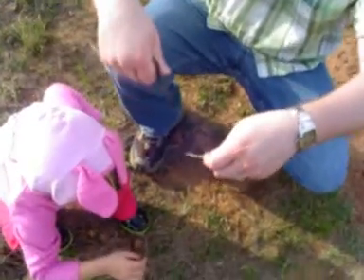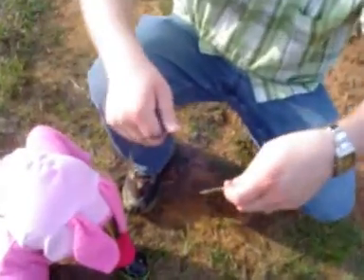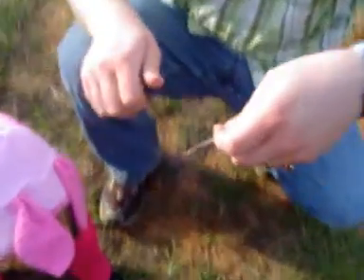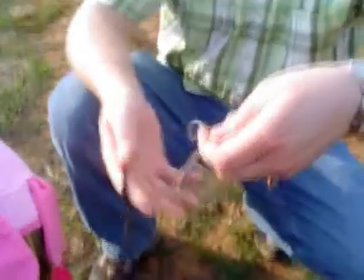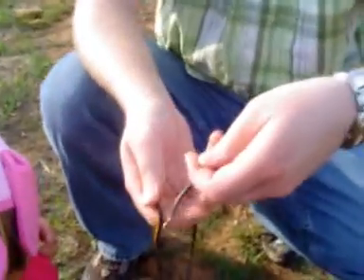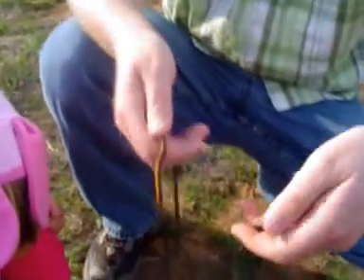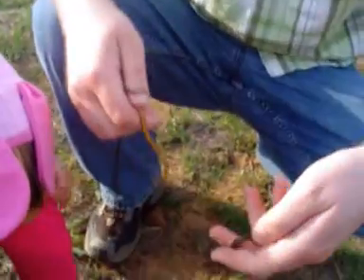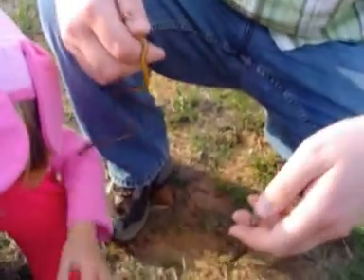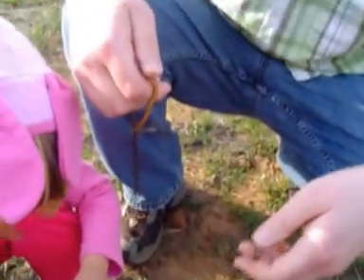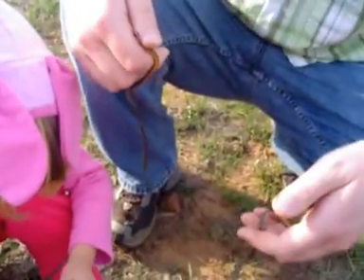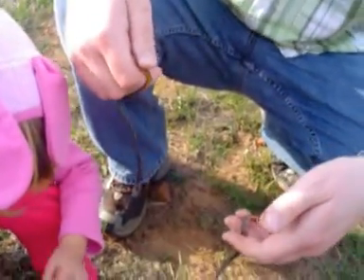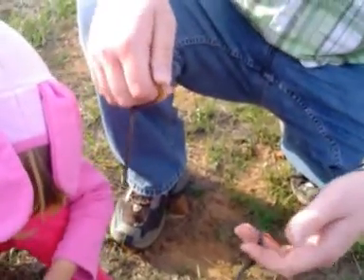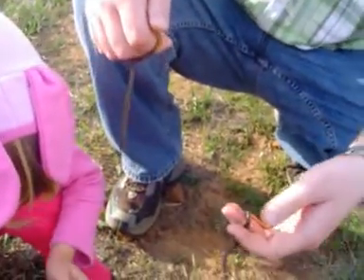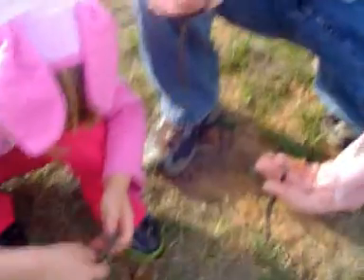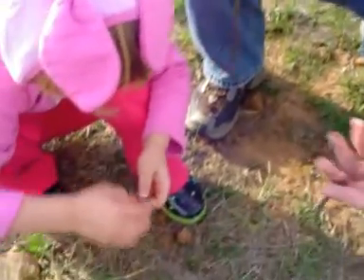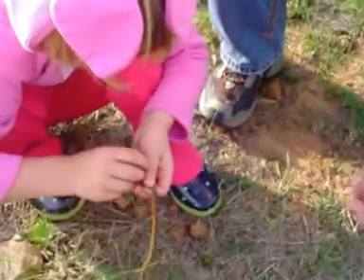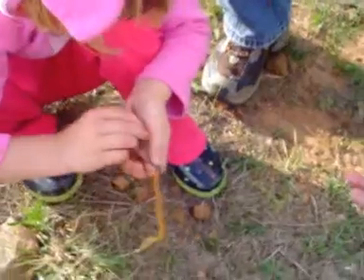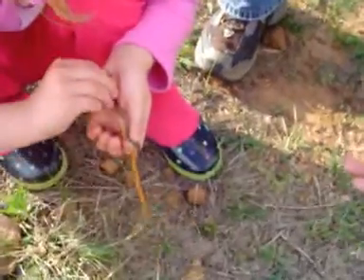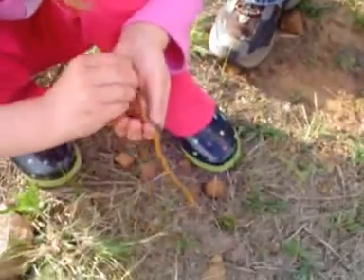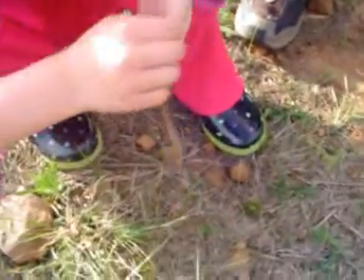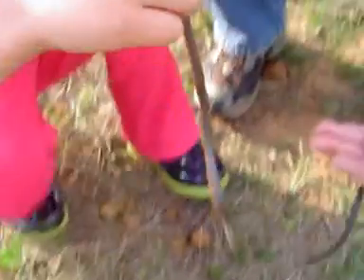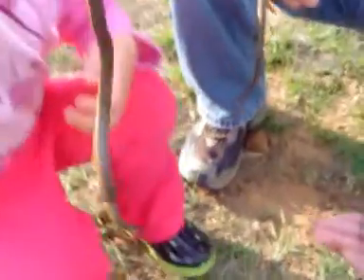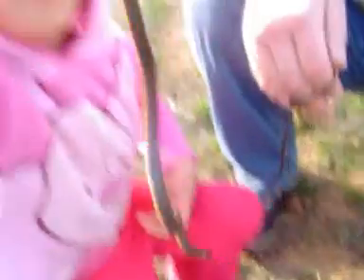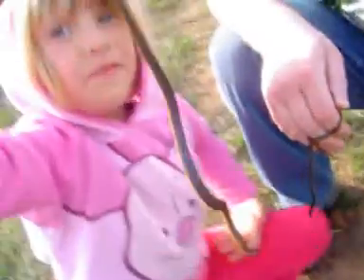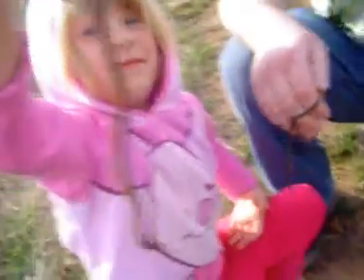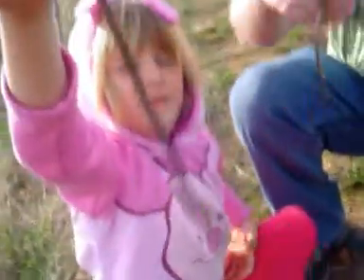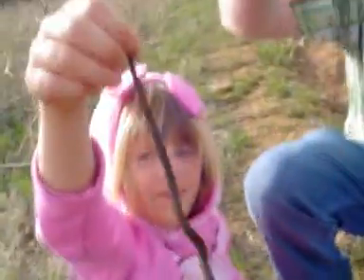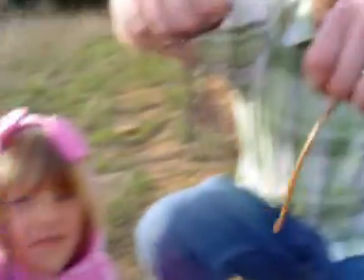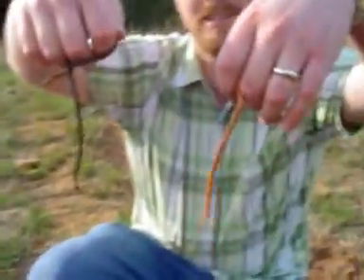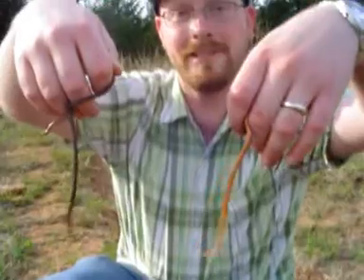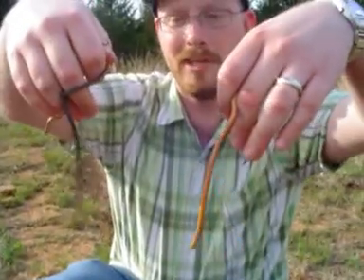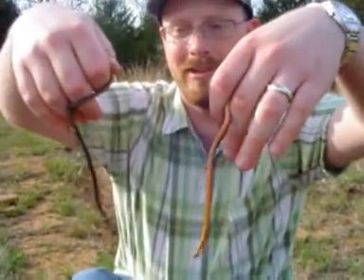We've got some ring neck snakes — we've got four of them right here. I've got three, and Naomi's got the big one. They're just all over the place. Any rock you turn over right in here at Lake Carl Blackwell.